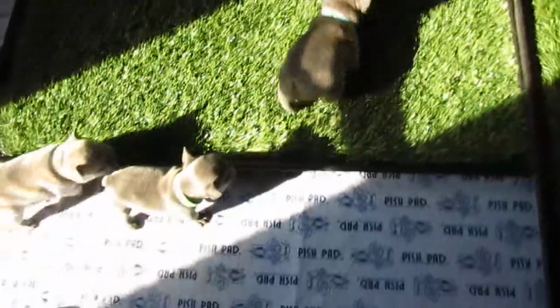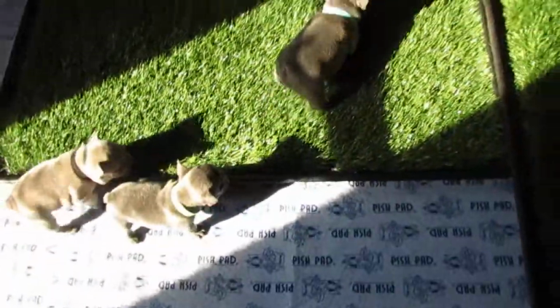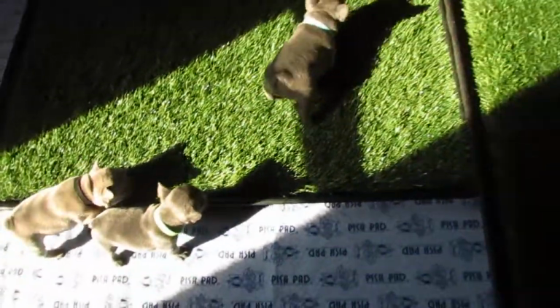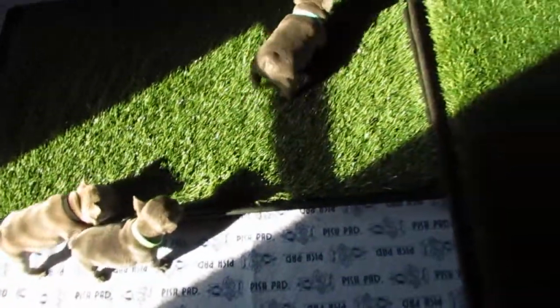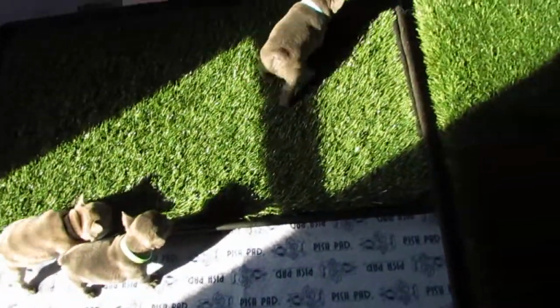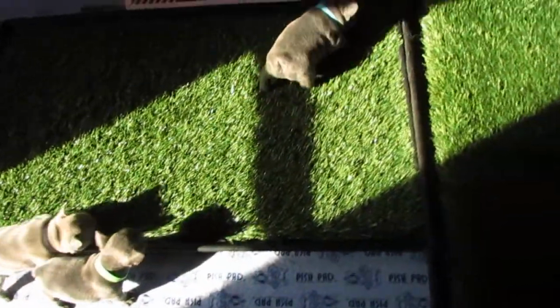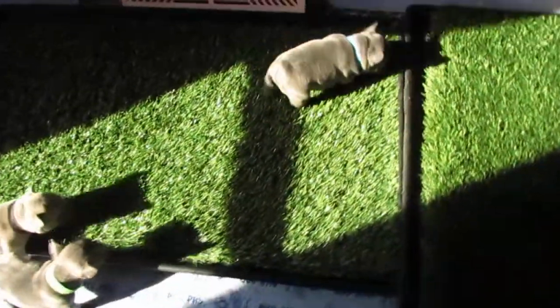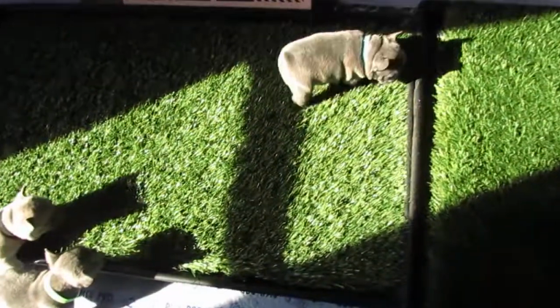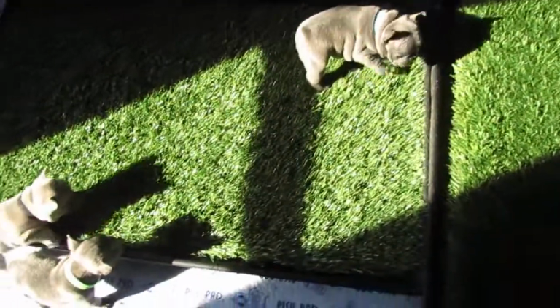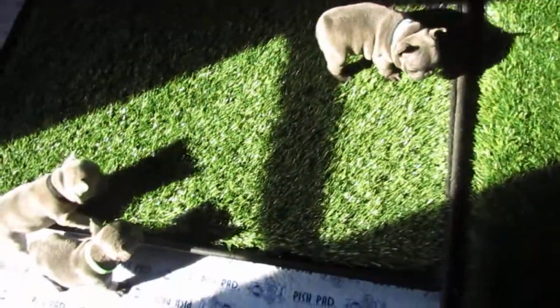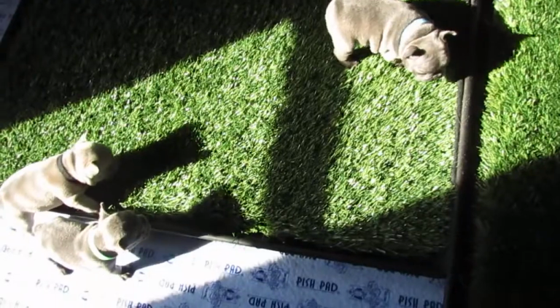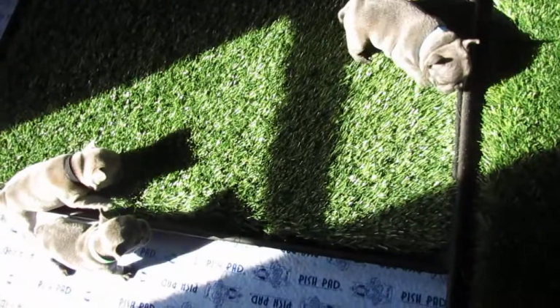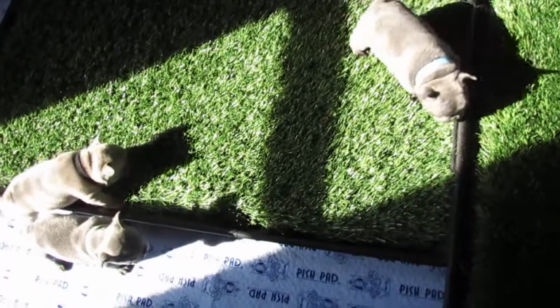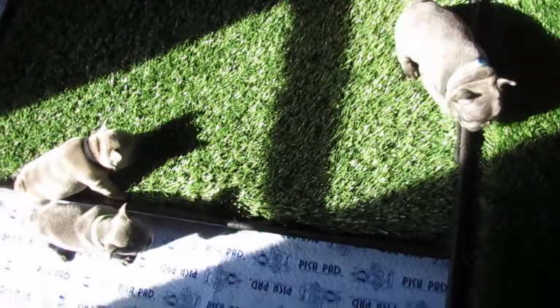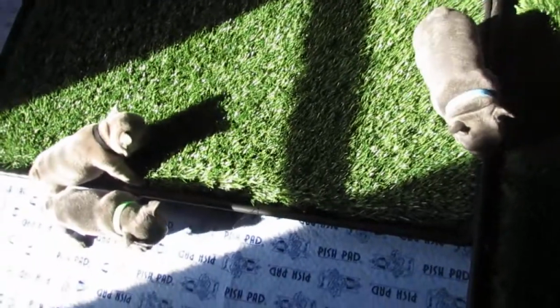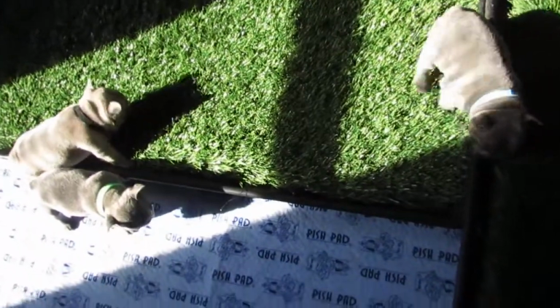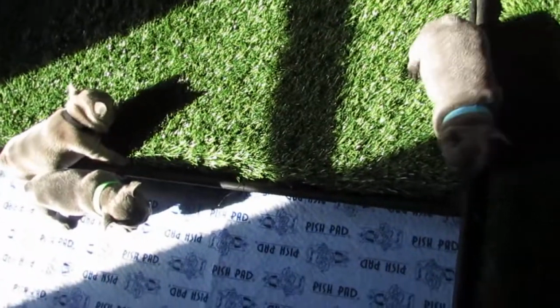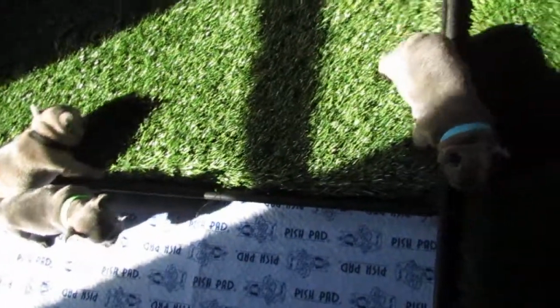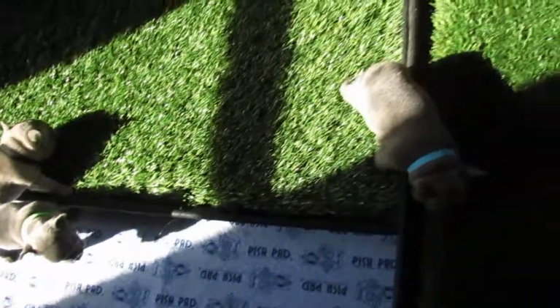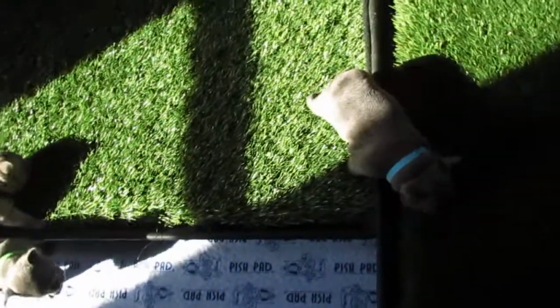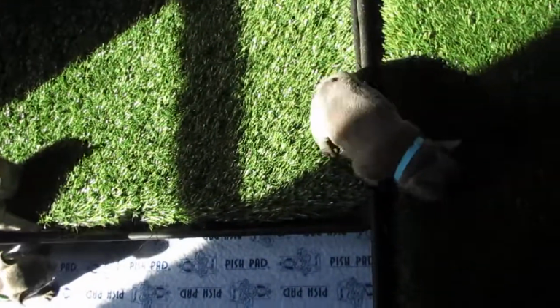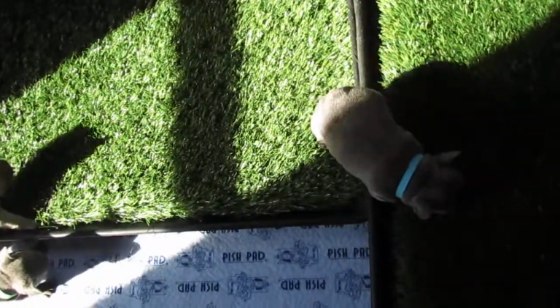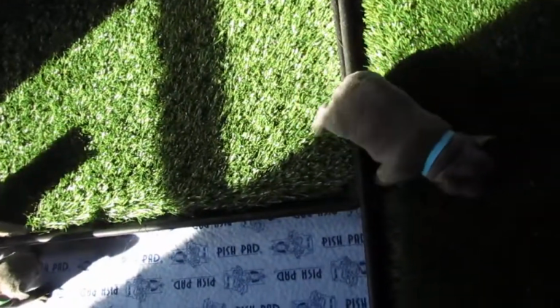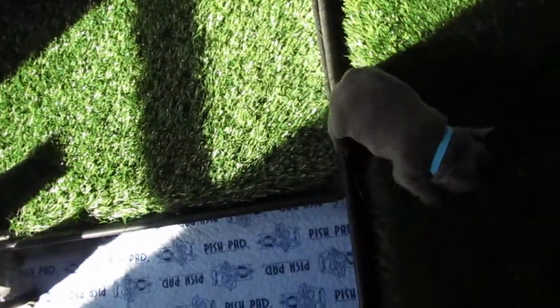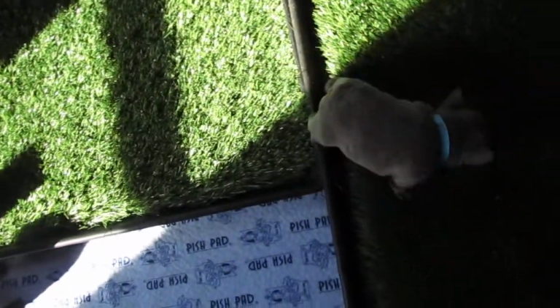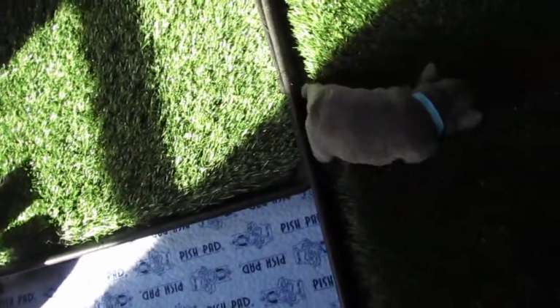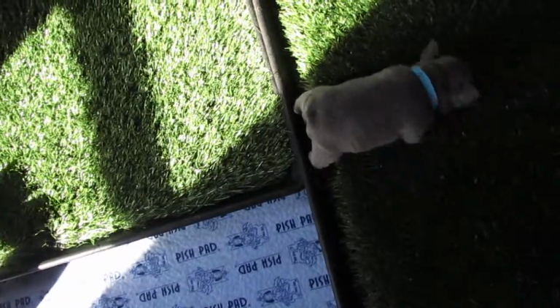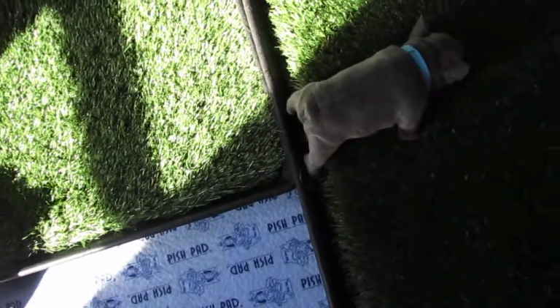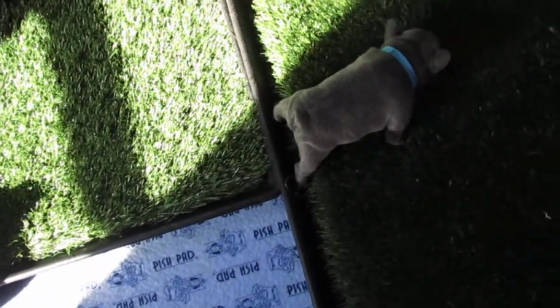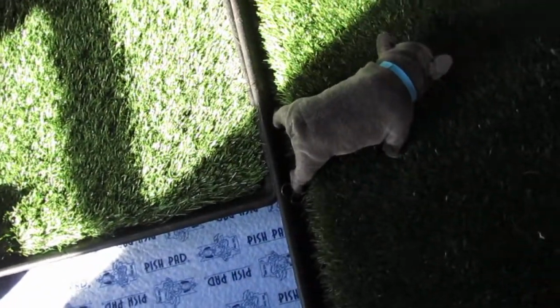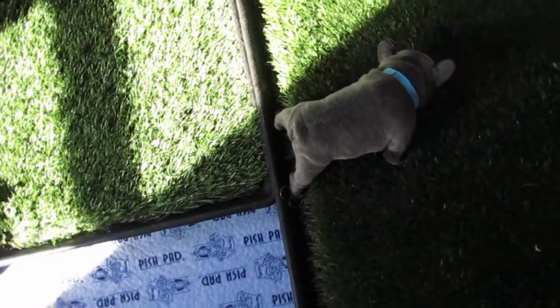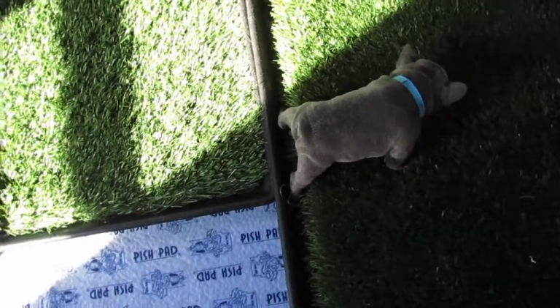I praise them when they're up on the doggy potty too, so they know that's where I want them to be when they go potty. Good boy, Sunny — yes, that's a good boy.